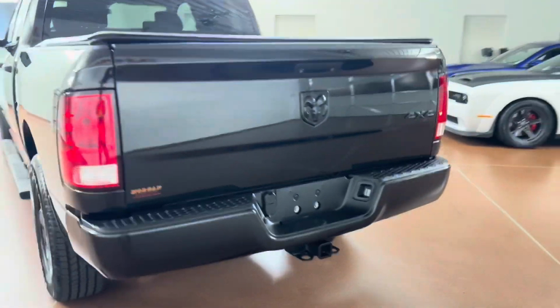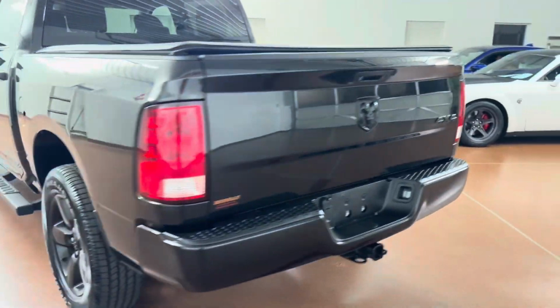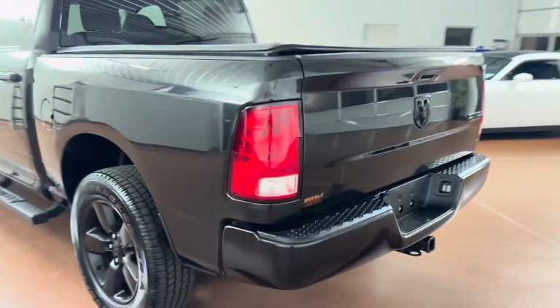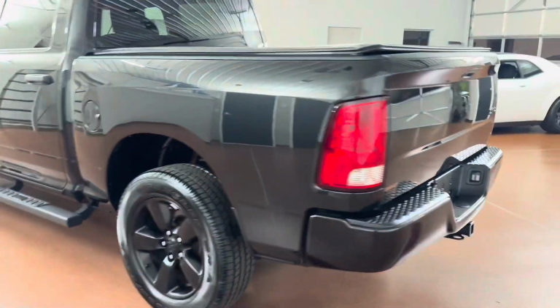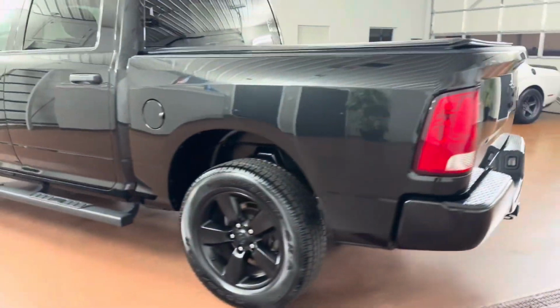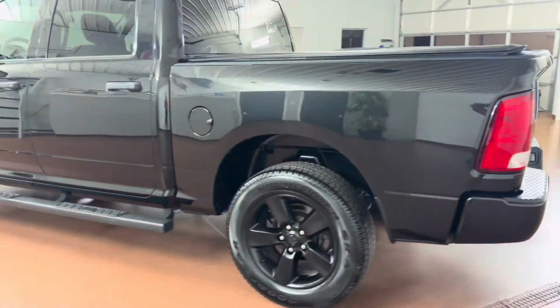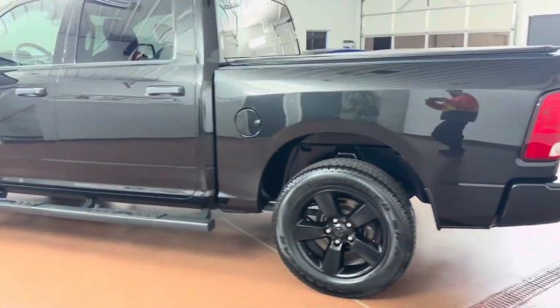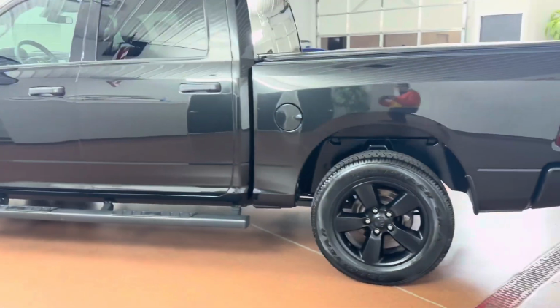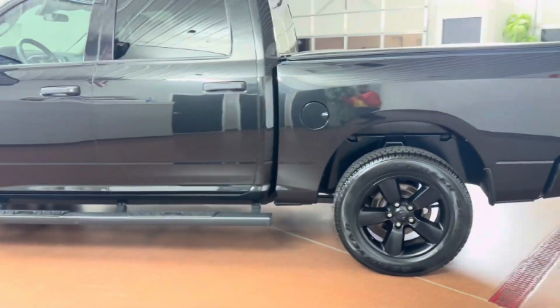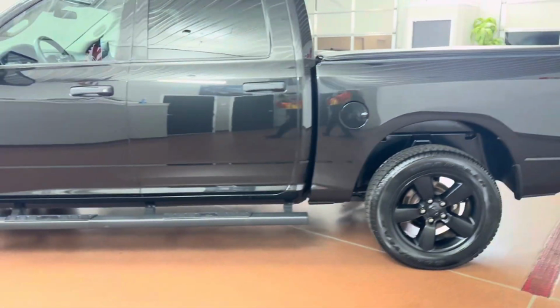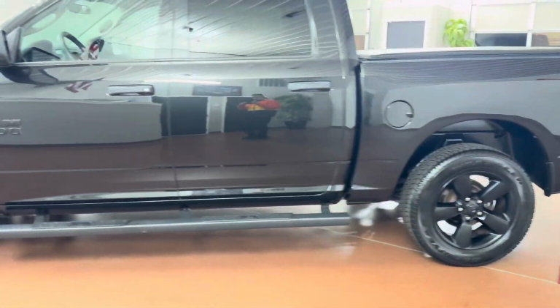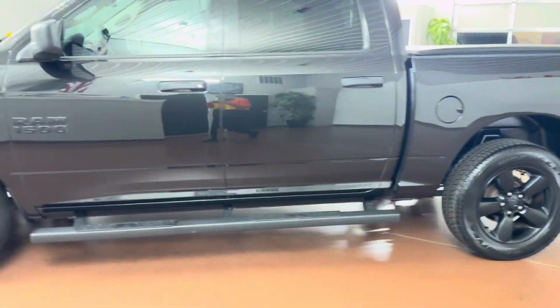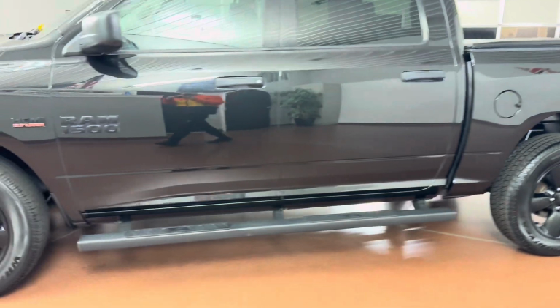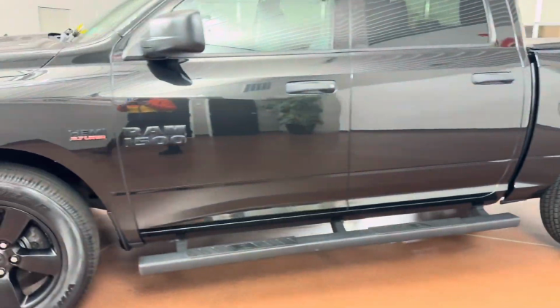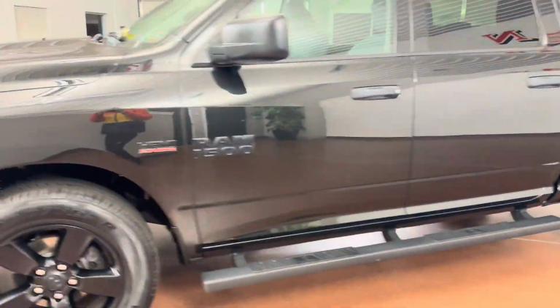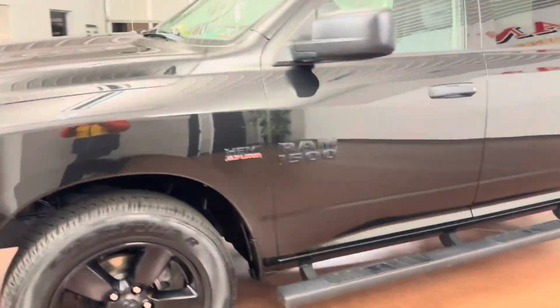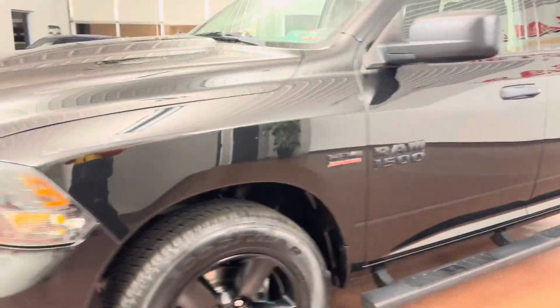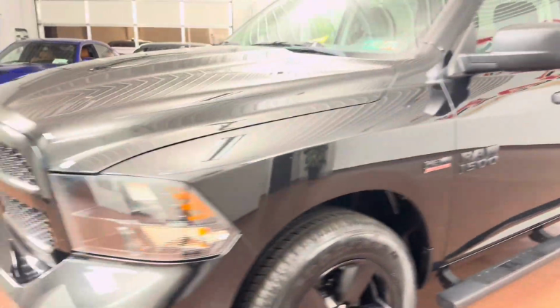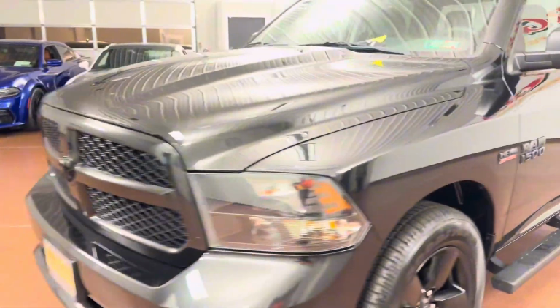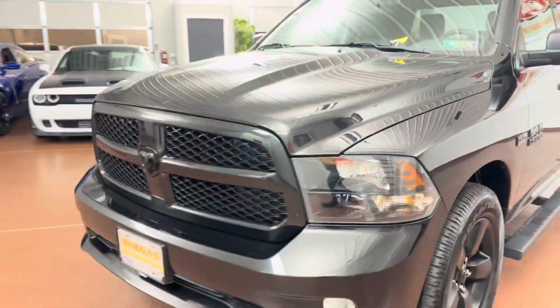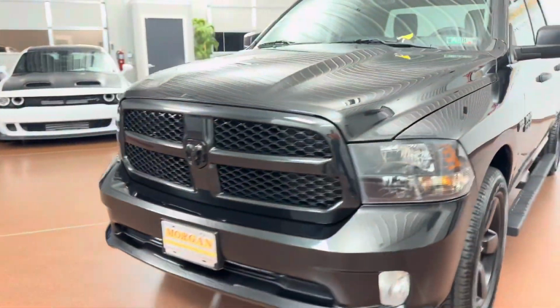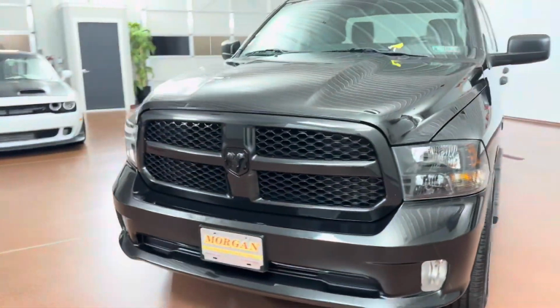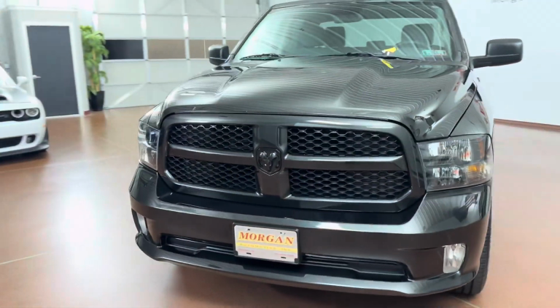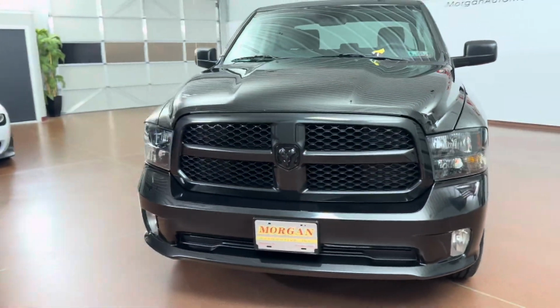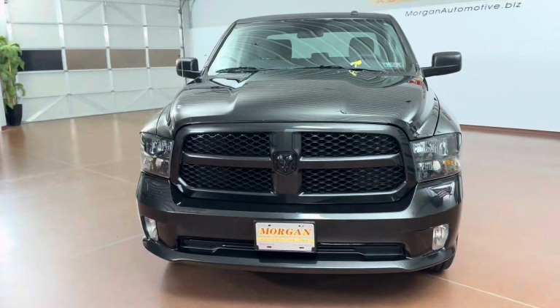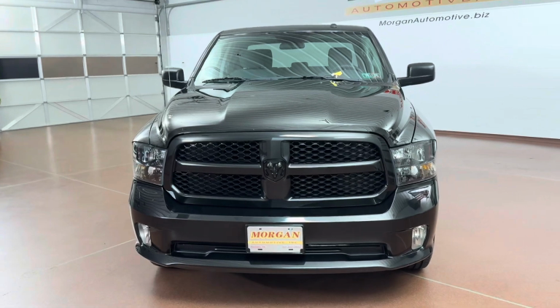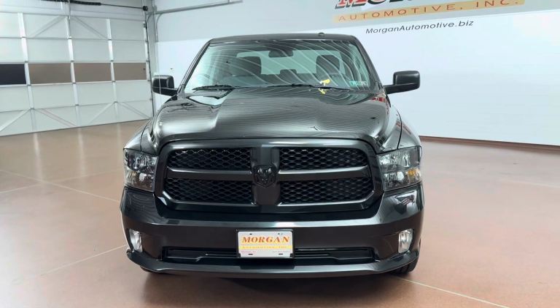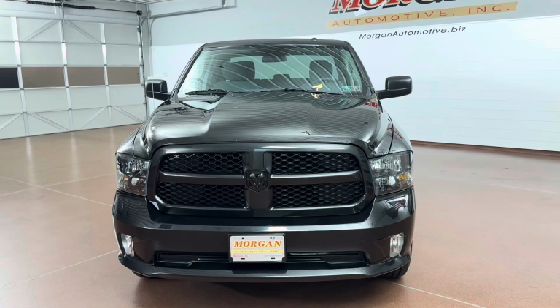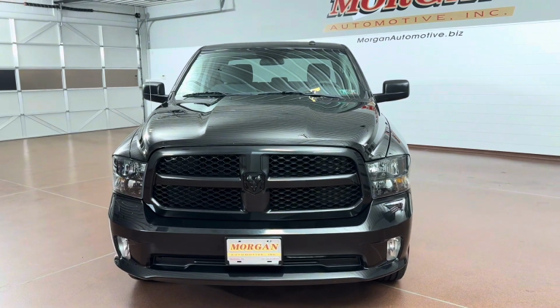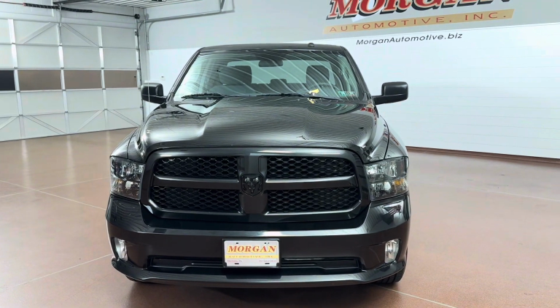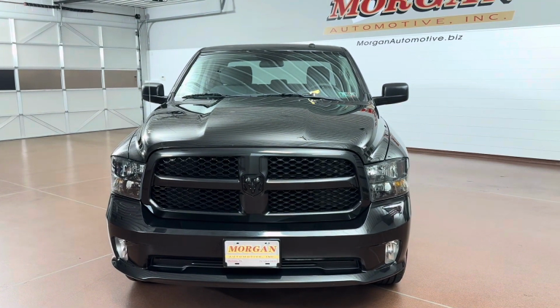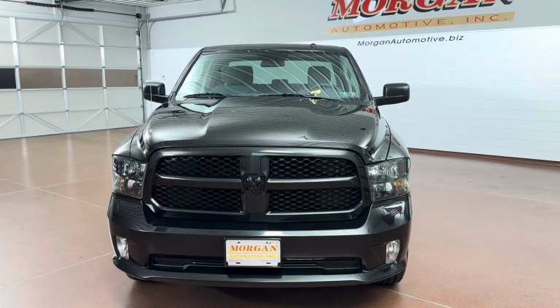Some key options on this vehicle include 7-pin connector, 4-pin connector, class 6 trailer hitch, black Ram 1500 Express Group, 3.21 rear, 20 by 8 inch wheels, and more. If you're interested in this vehicle, please give us a call today. Thank you.